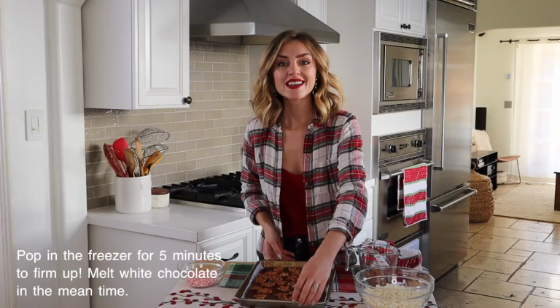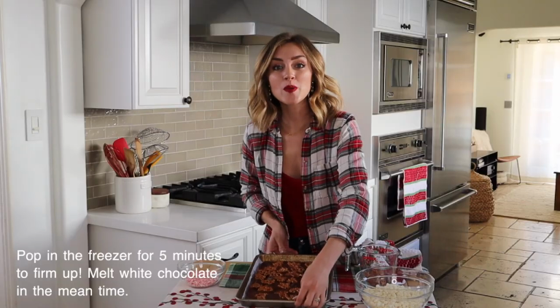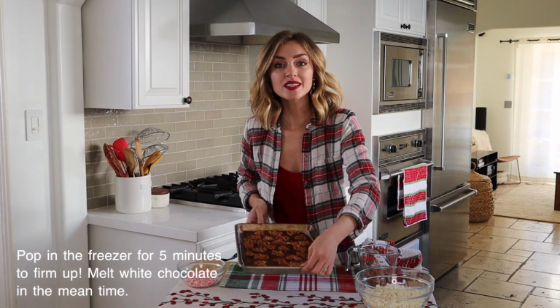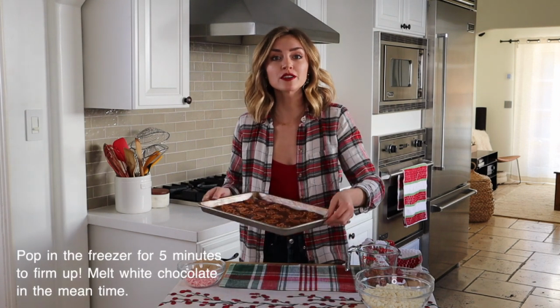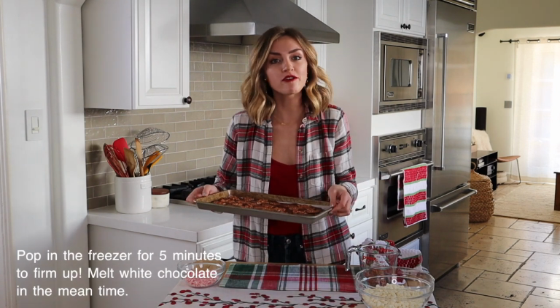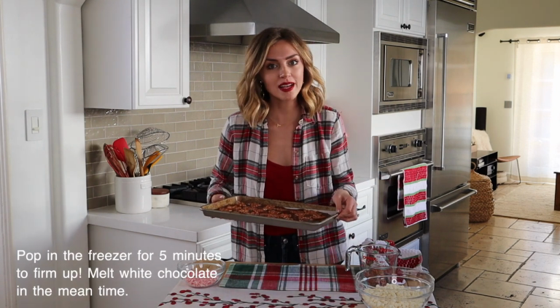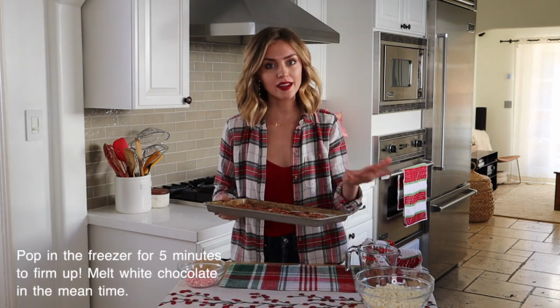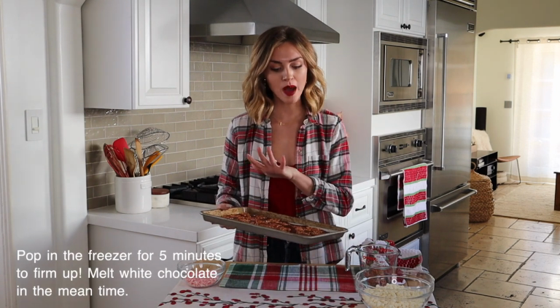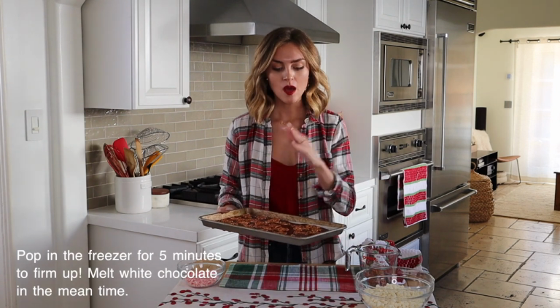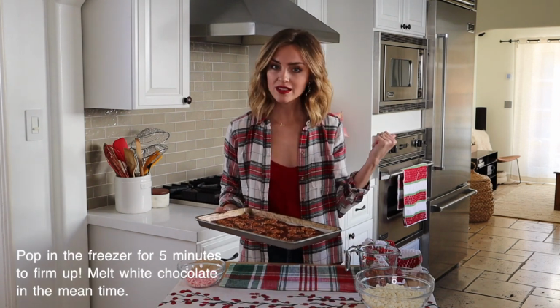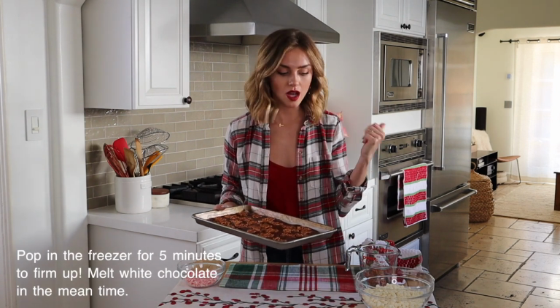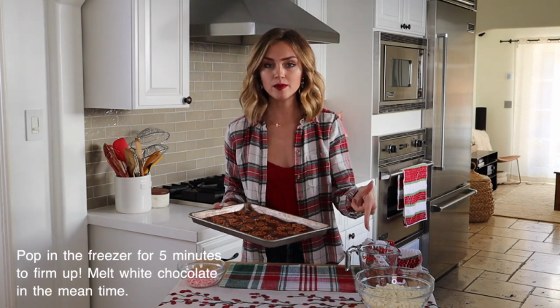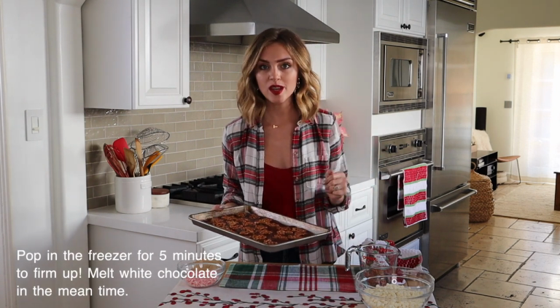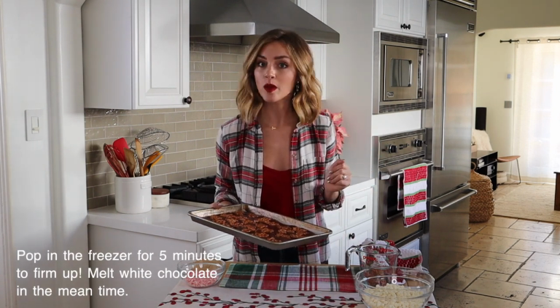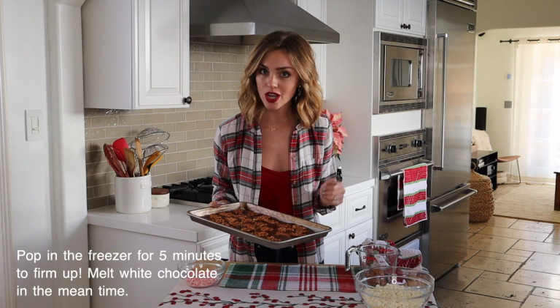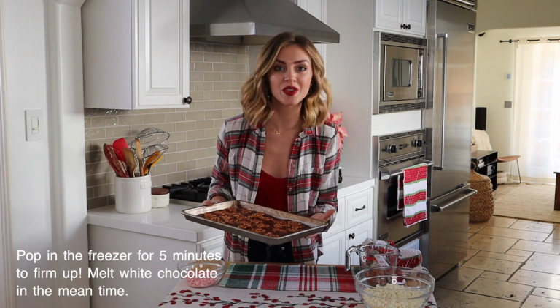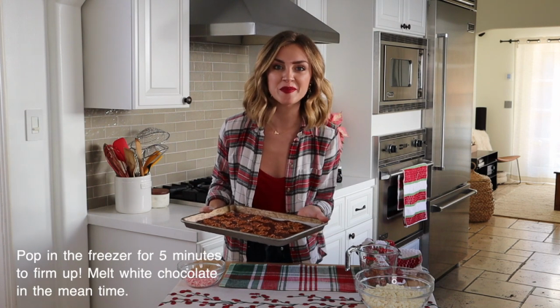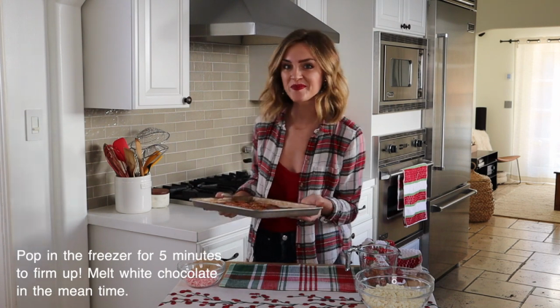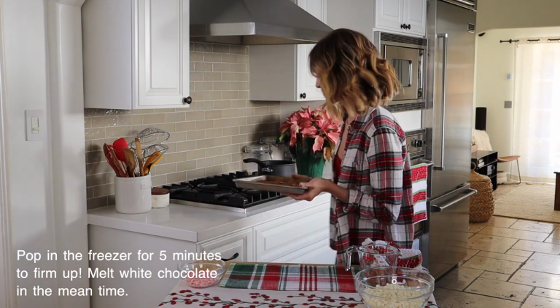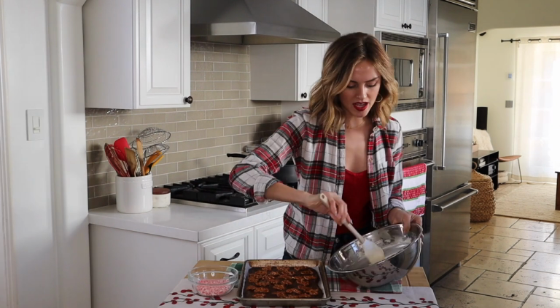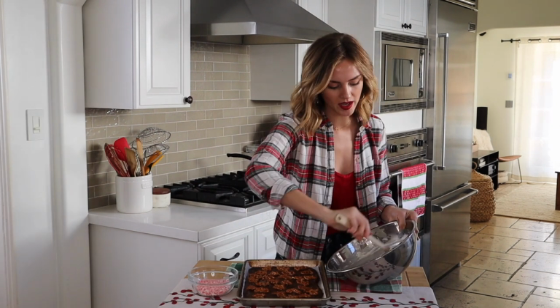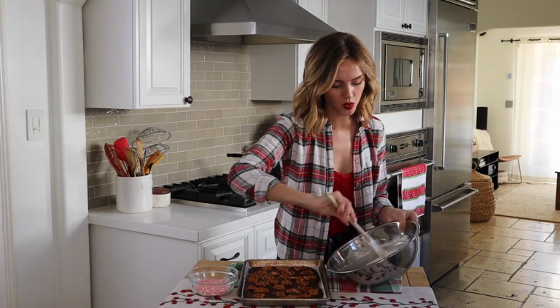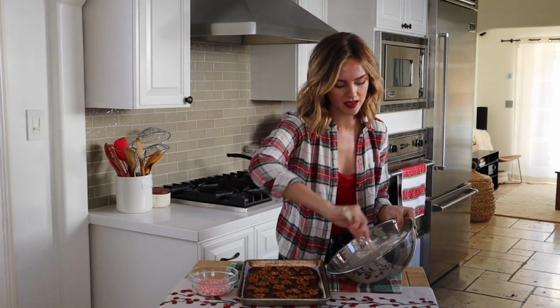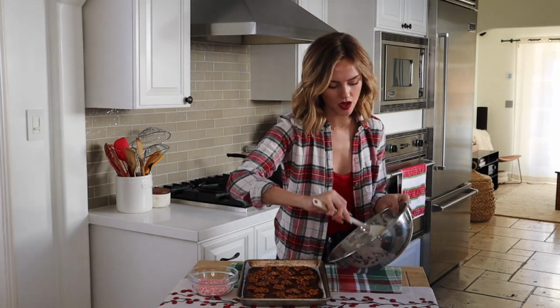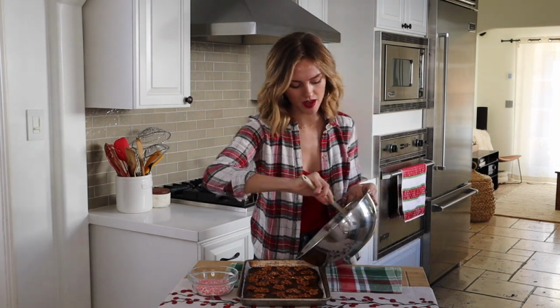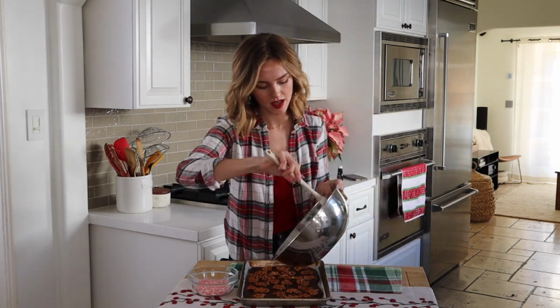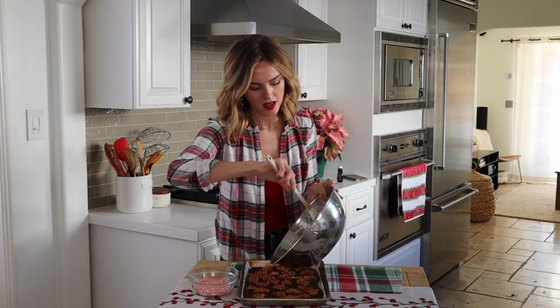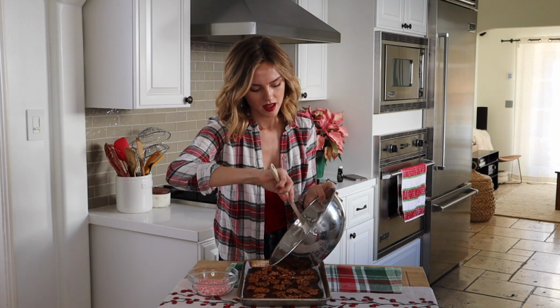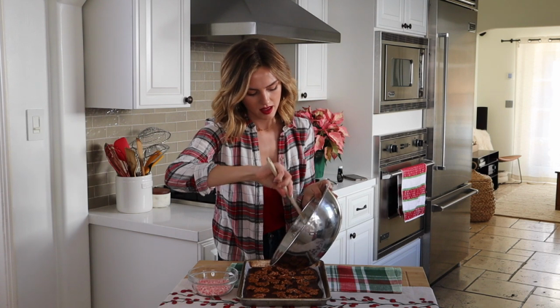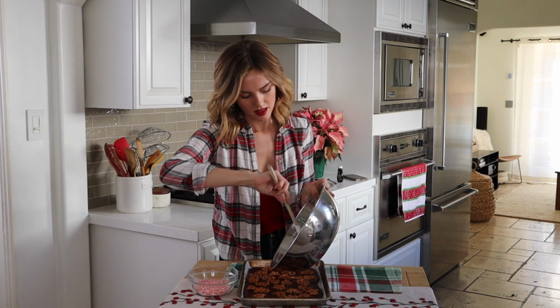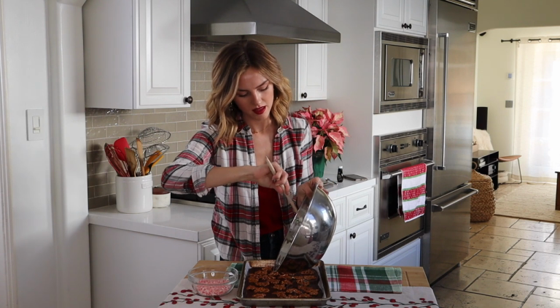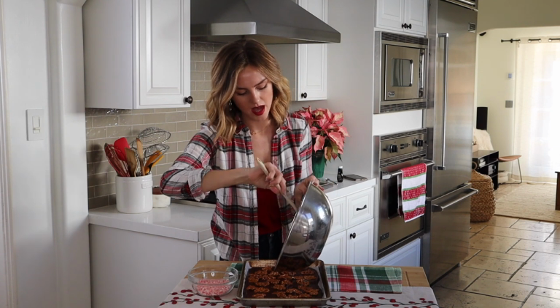Now I'm going to pop this in the freezer for about five minutes to let it firm up. While that's going on, I'm going to go ahead and melt my white chocolate to put on top, then I'm going to pour it over the top.